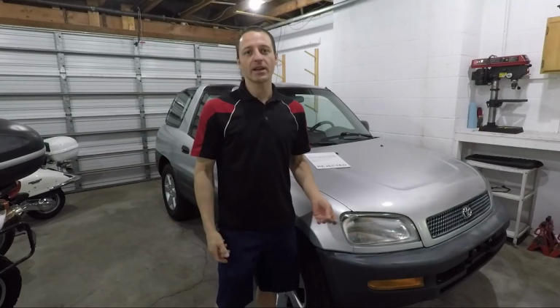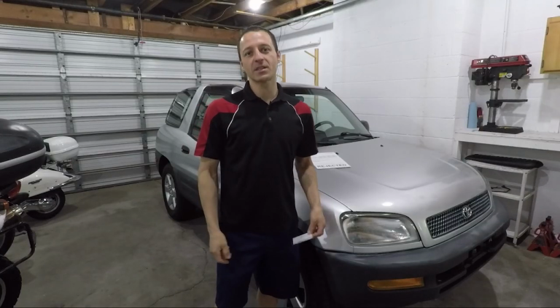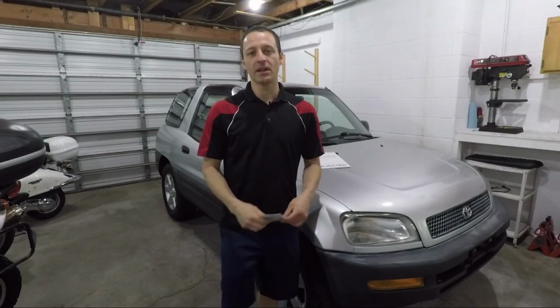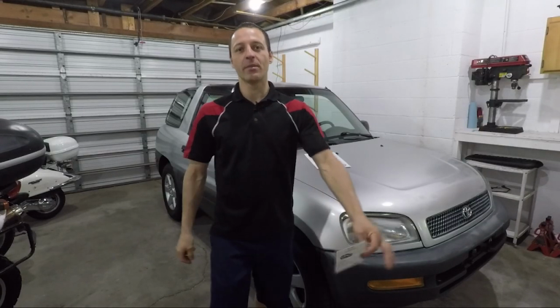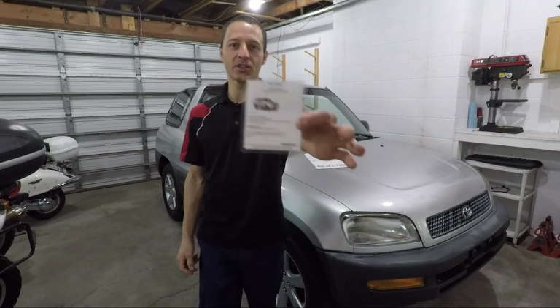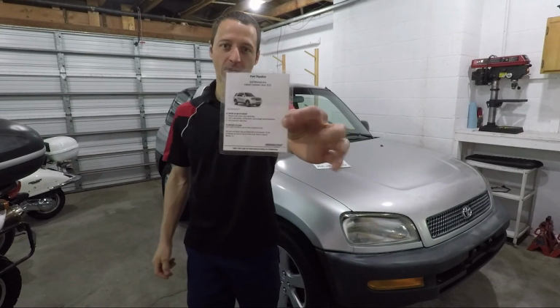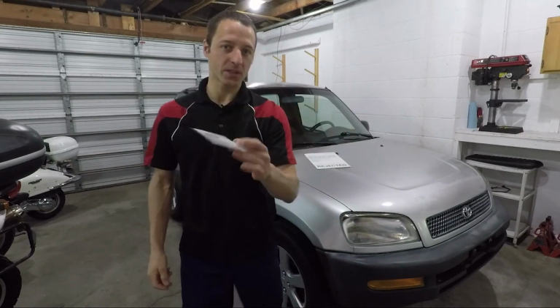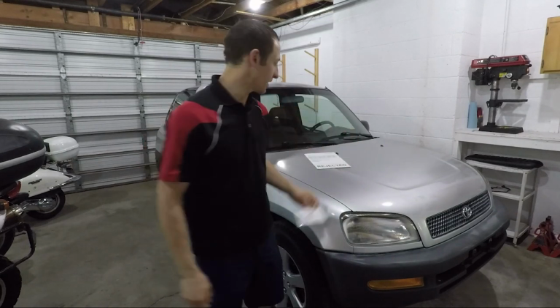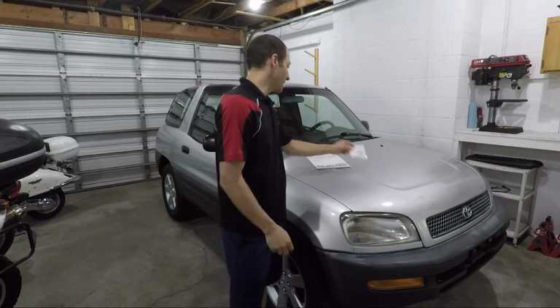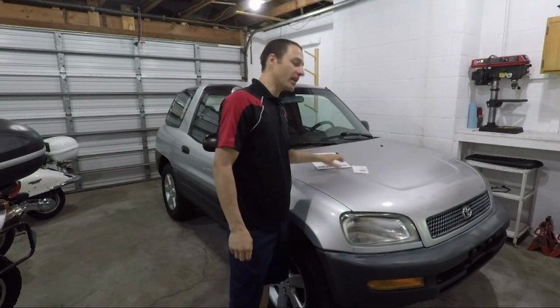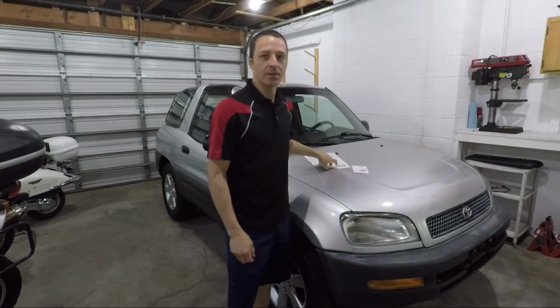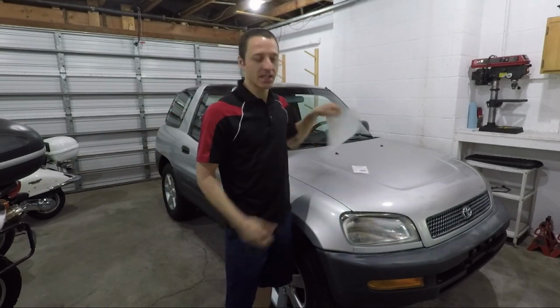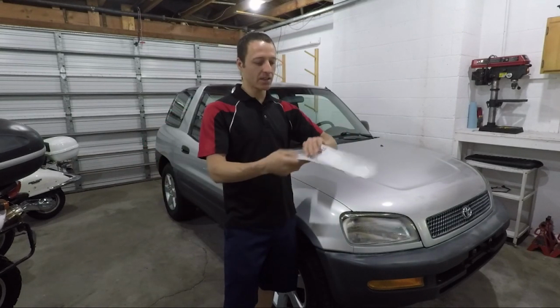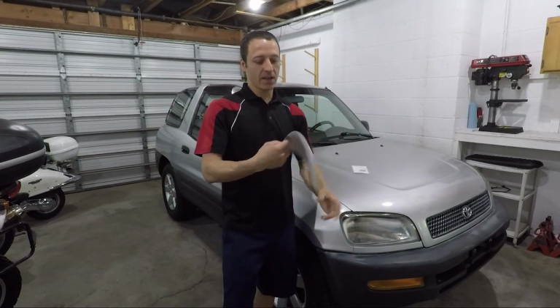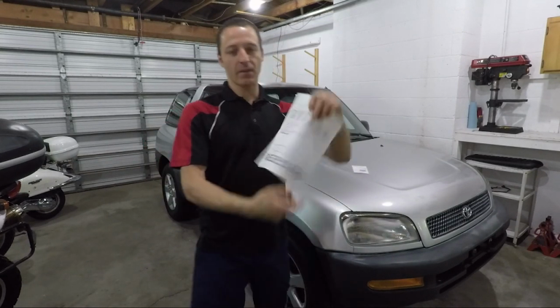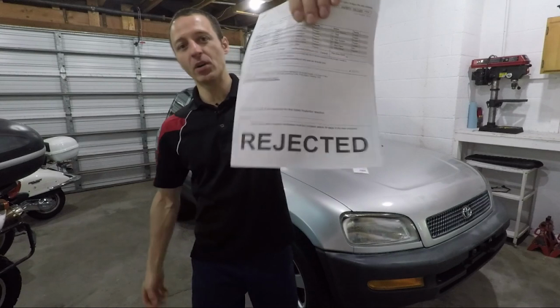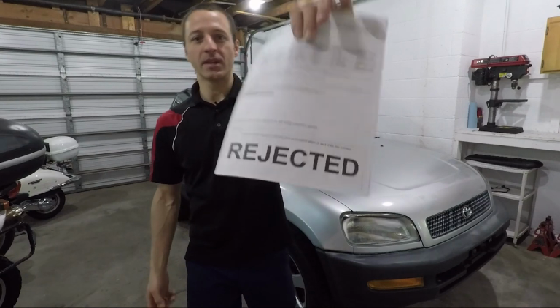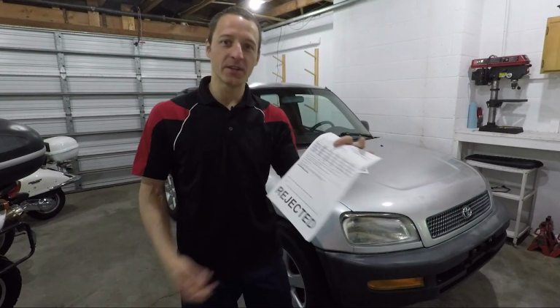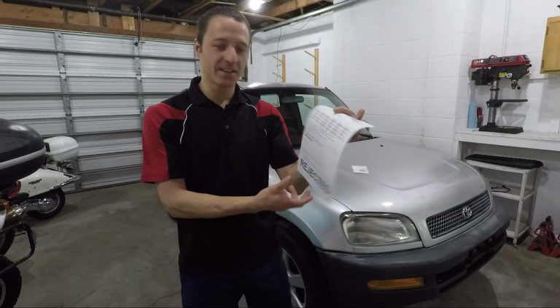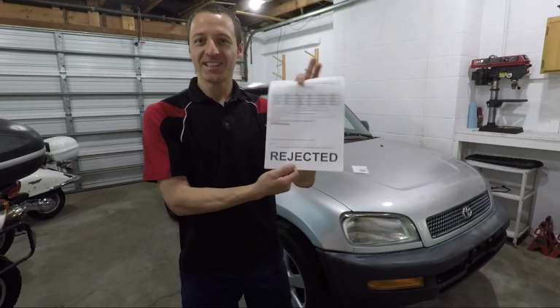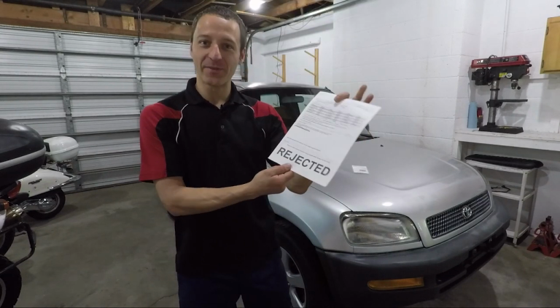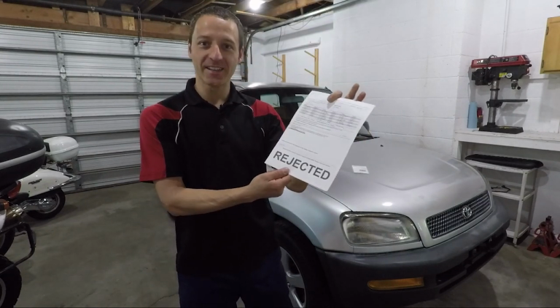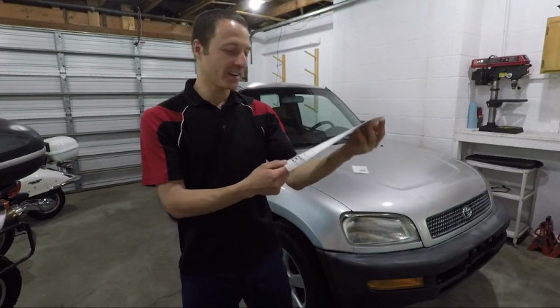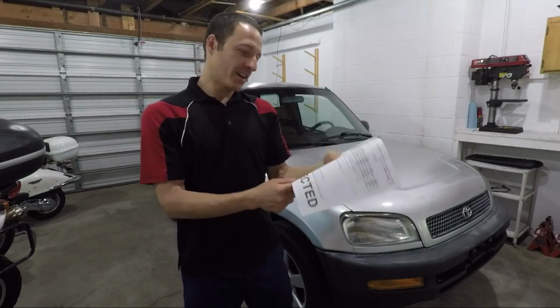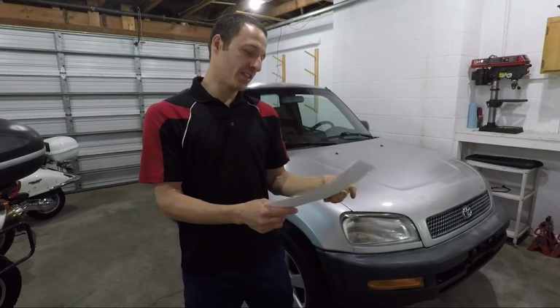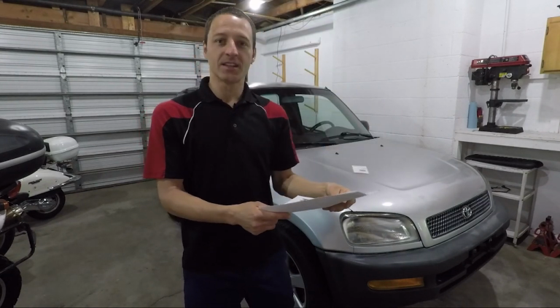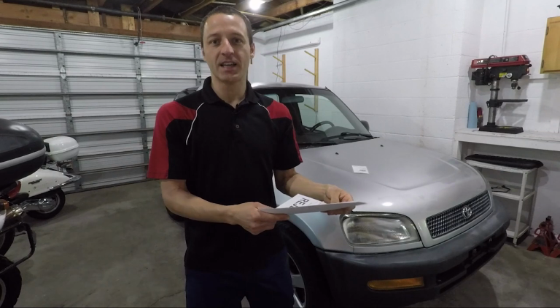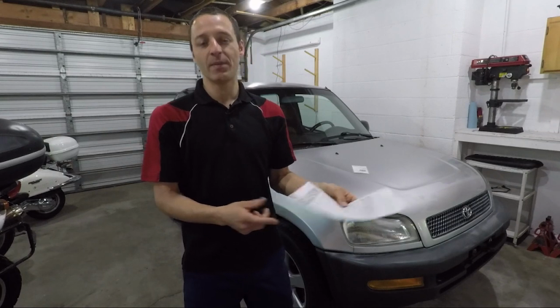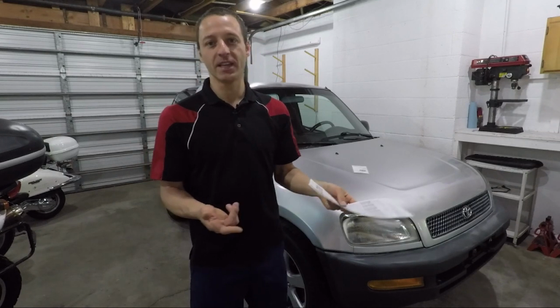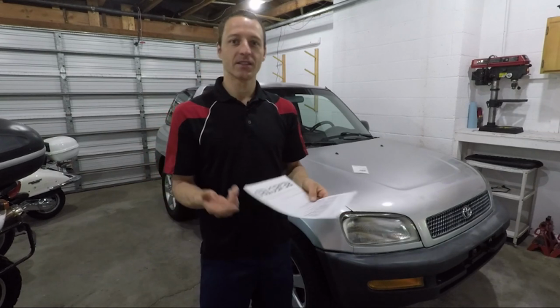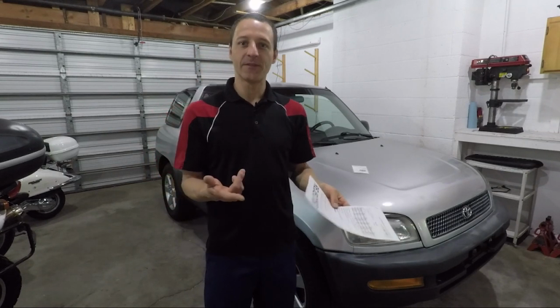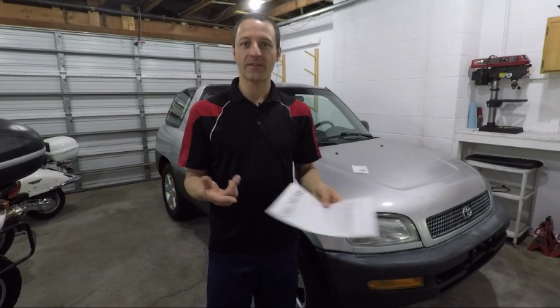Like a responsible adult, I went out and bought insurance for it. Took it in to get the emissions test done, and boom — got rejected. Story of my dating life, right? The exhaust downpipe has a leak, so I need to fix that first.